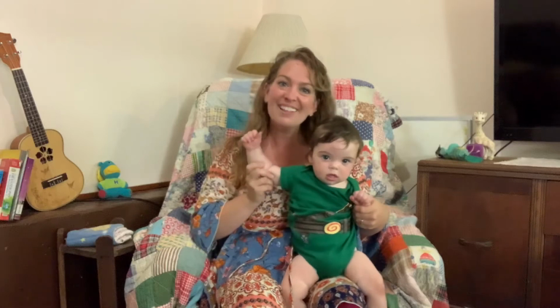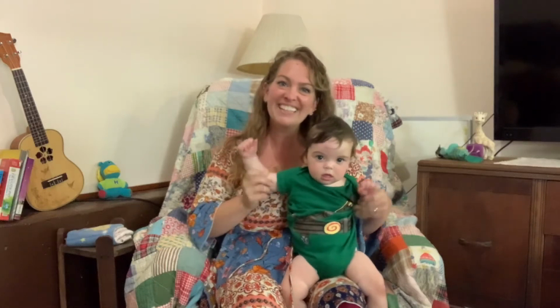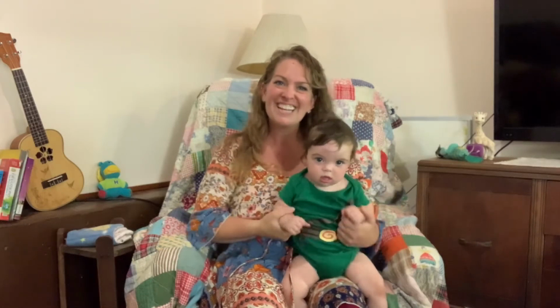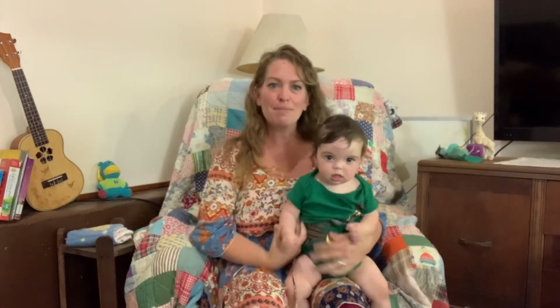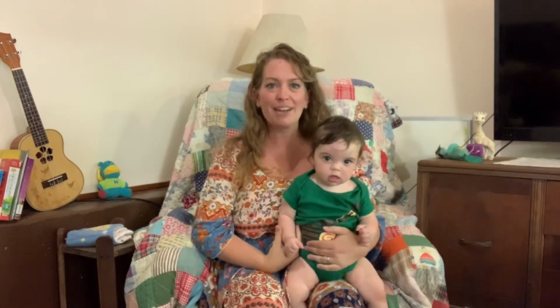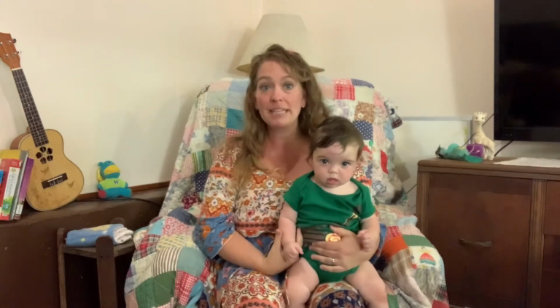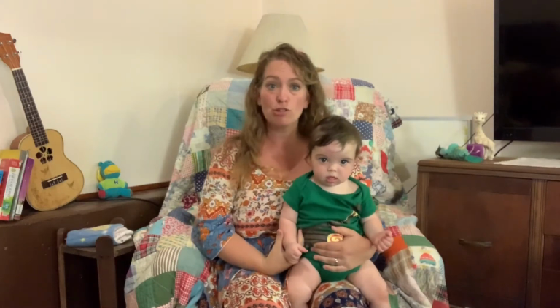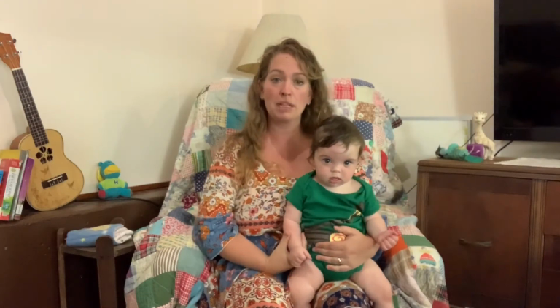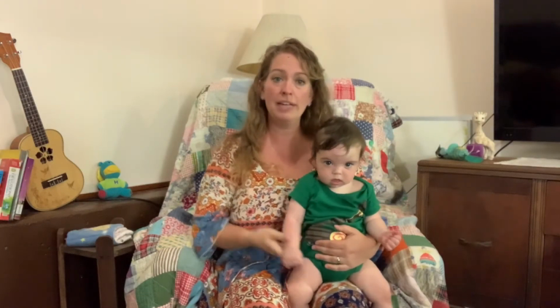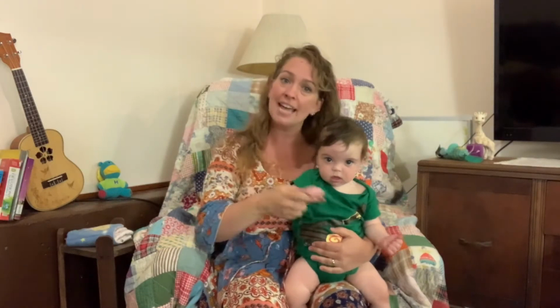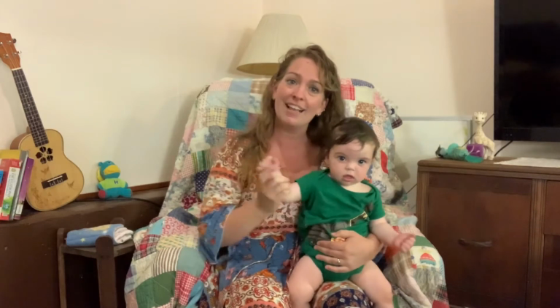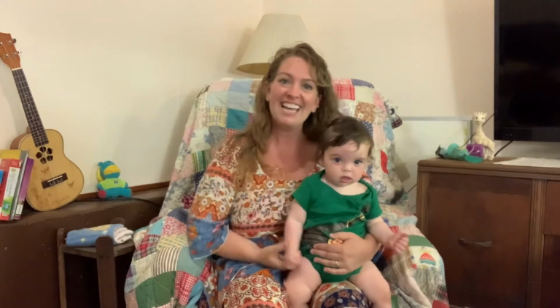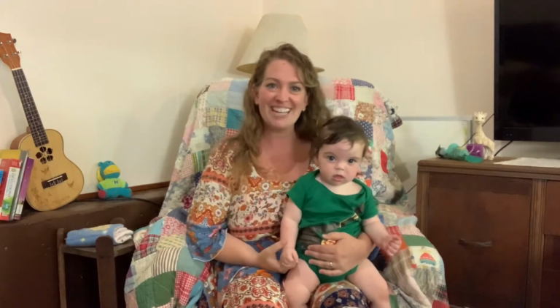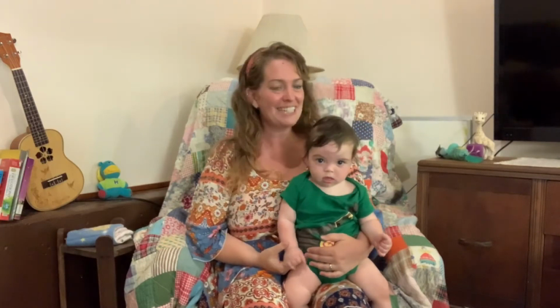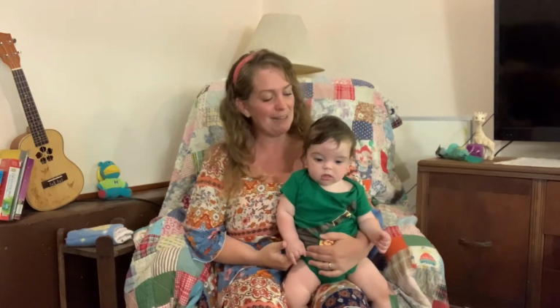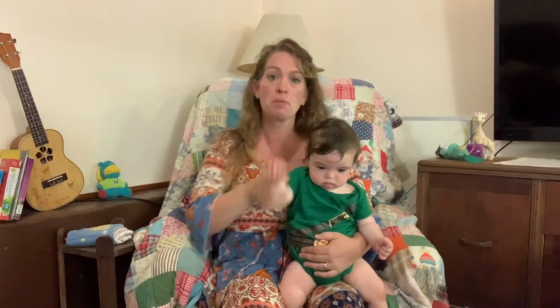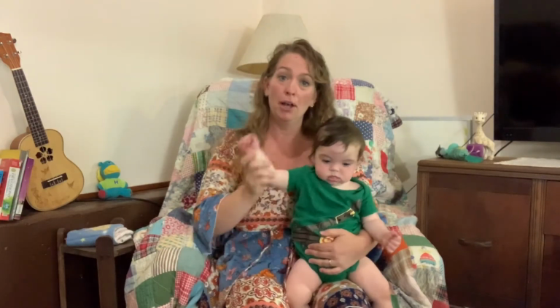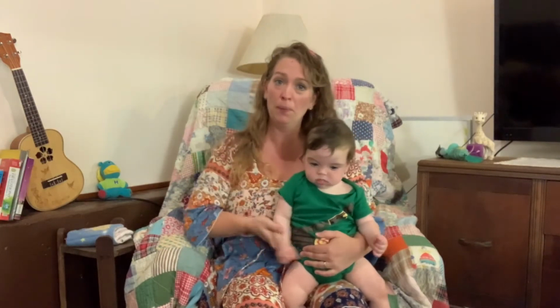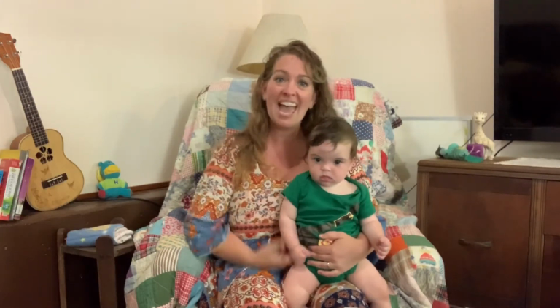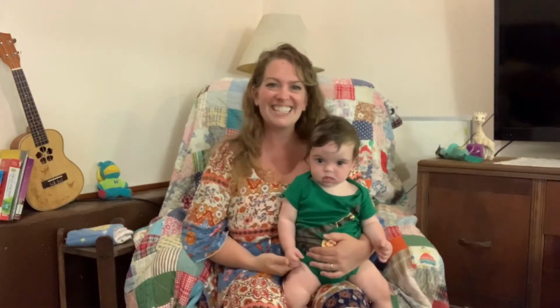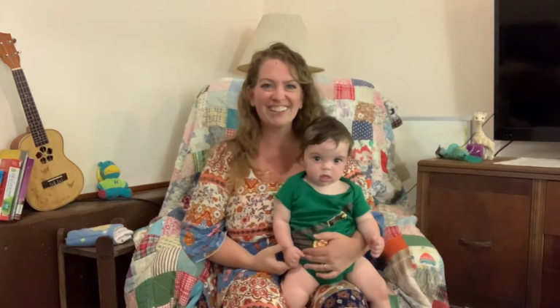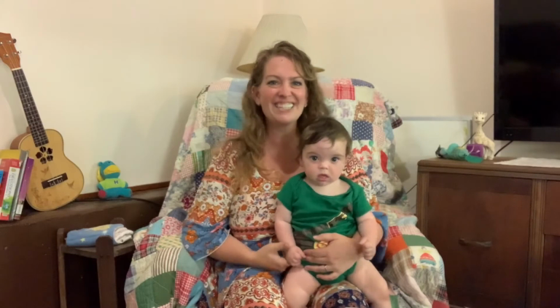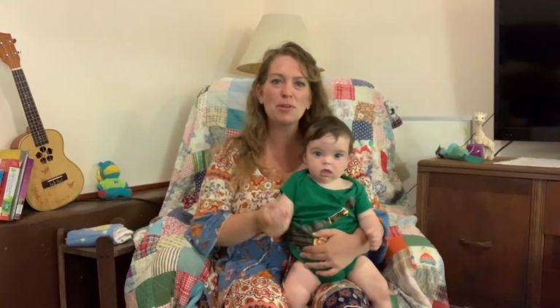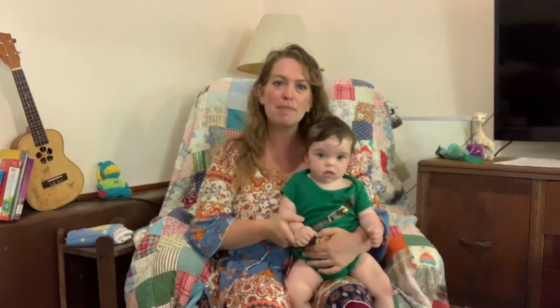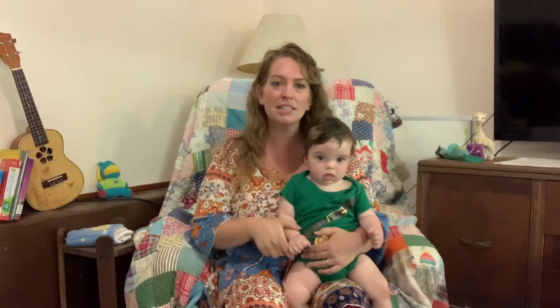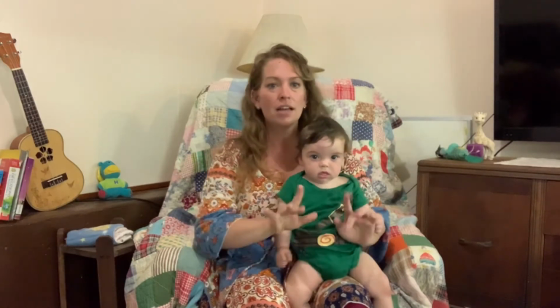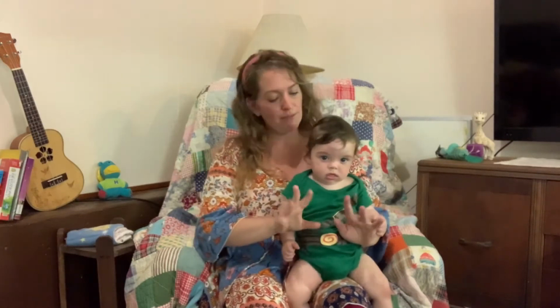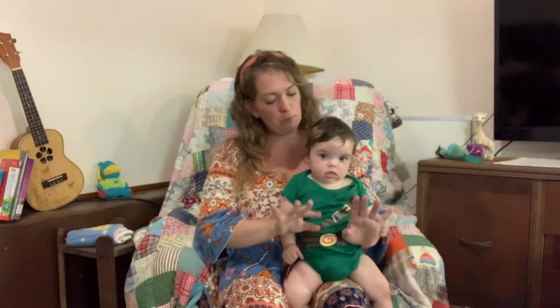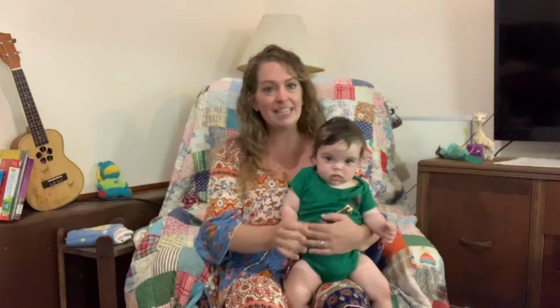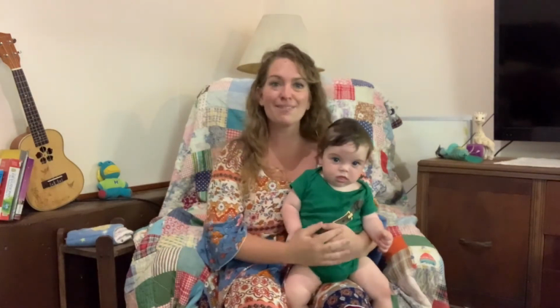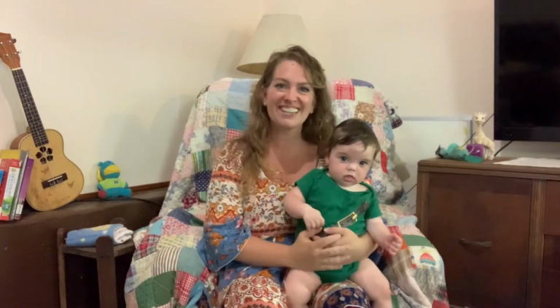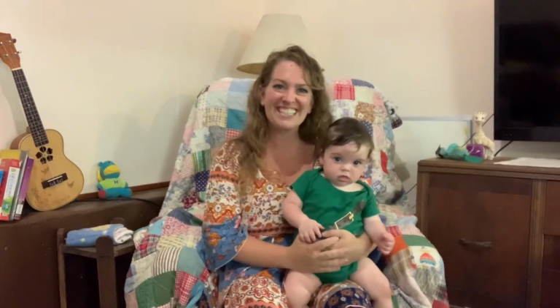Hello everyone! My name is Miss Anna from the Meigs County District Public Library, and this handsome fella is my assistant Gideon. Hello! And today we're going to do some new baby bounces, some finger plays, and some fun songs to sing.